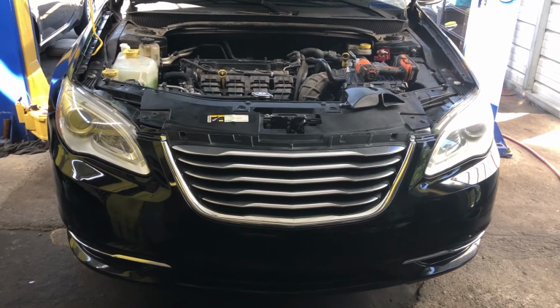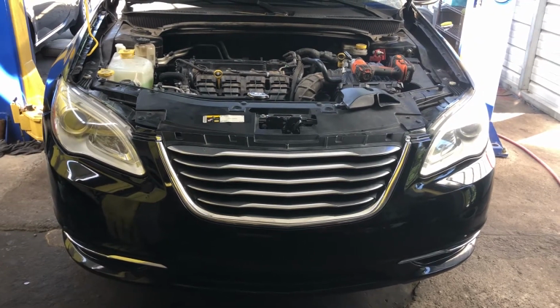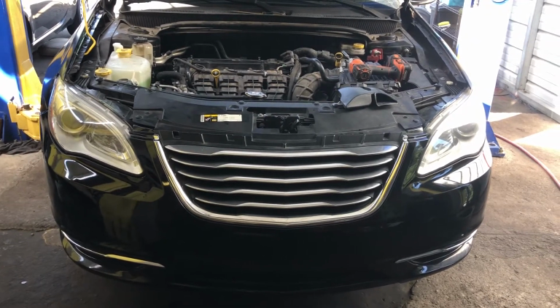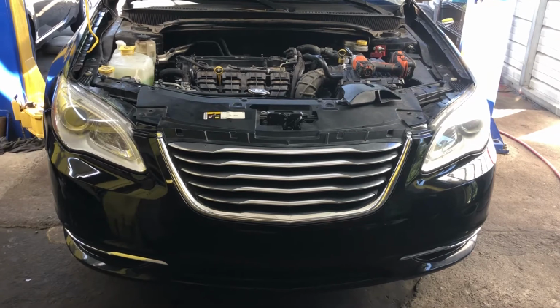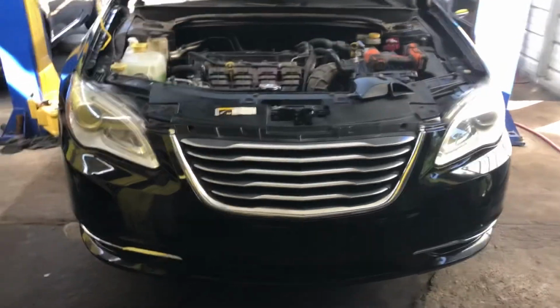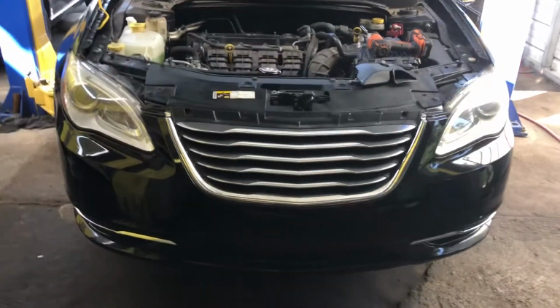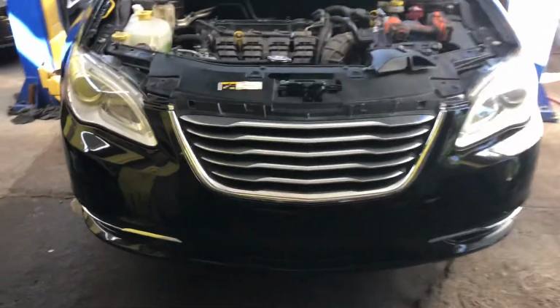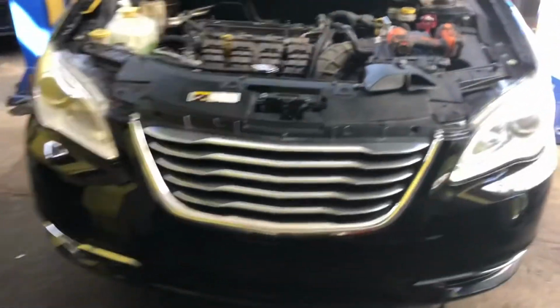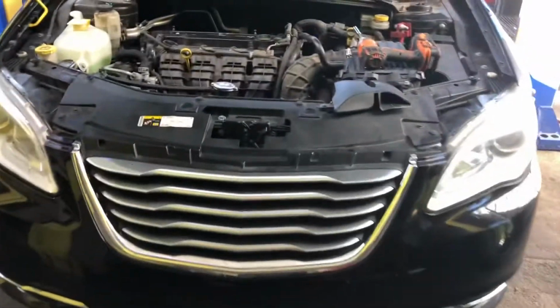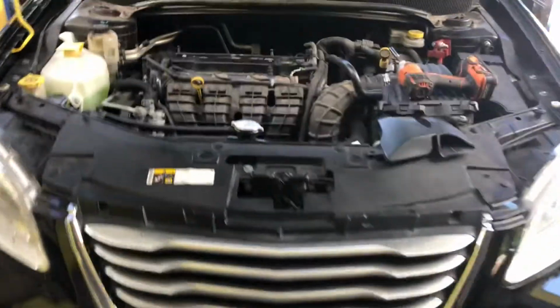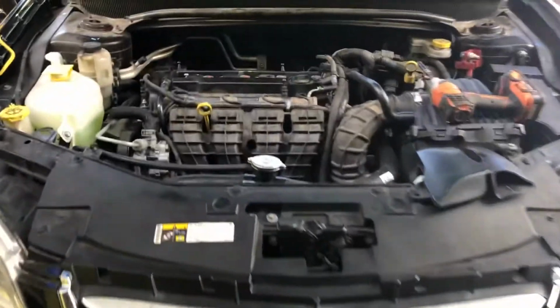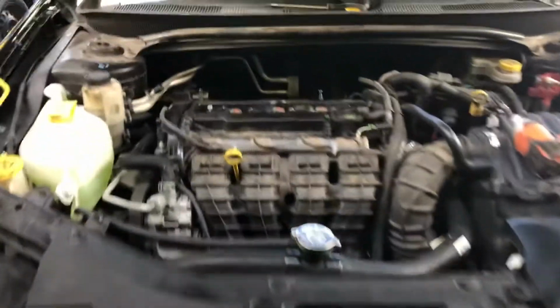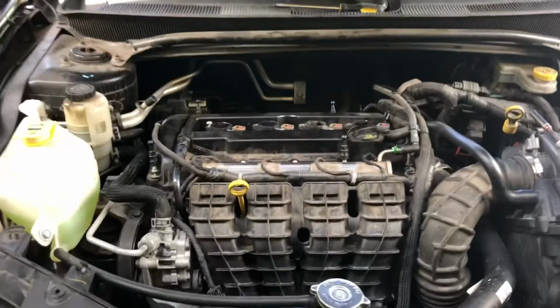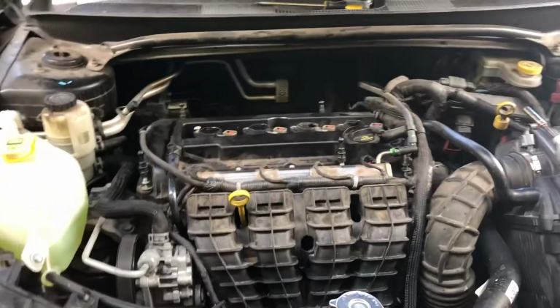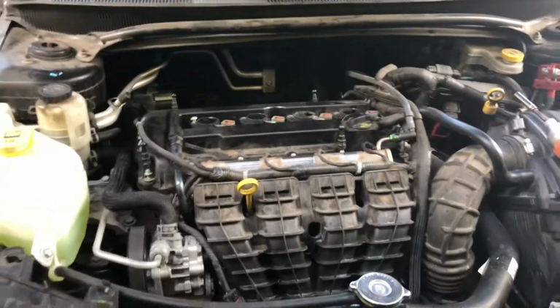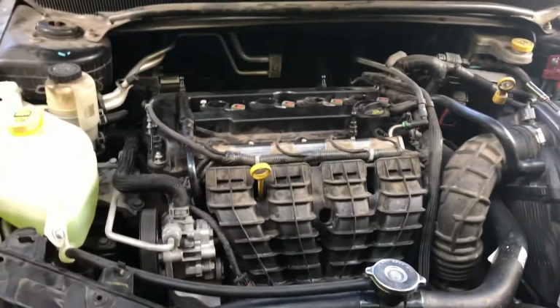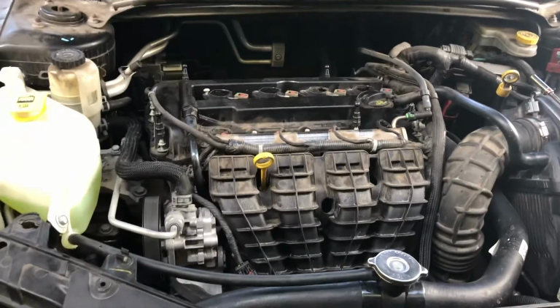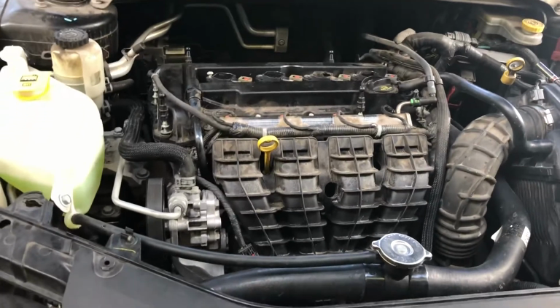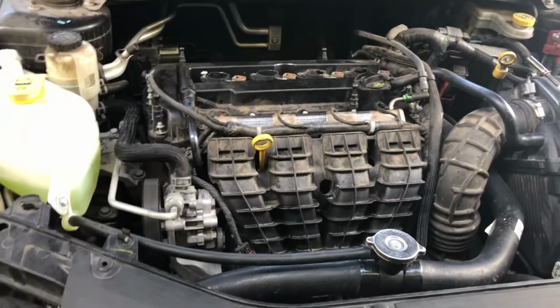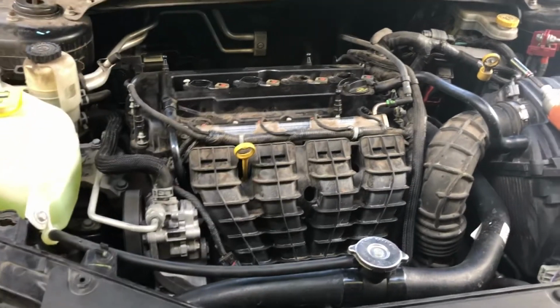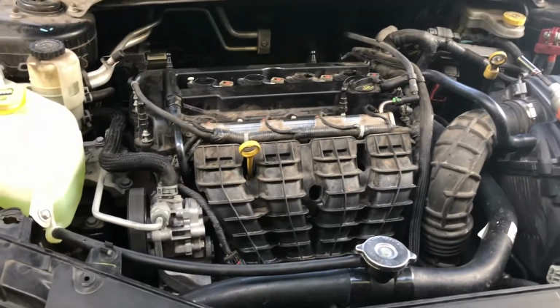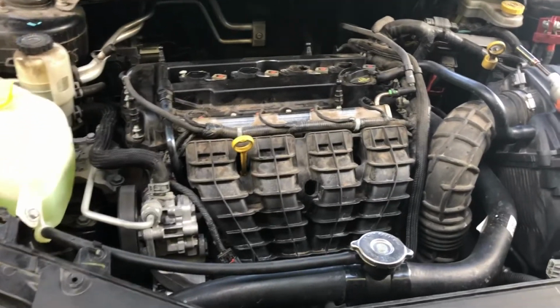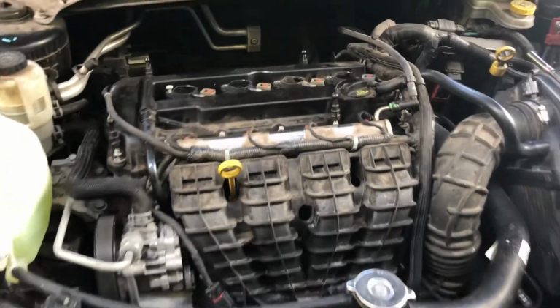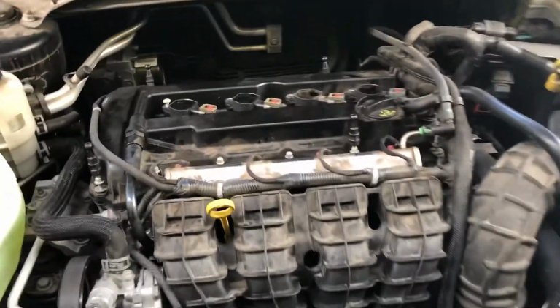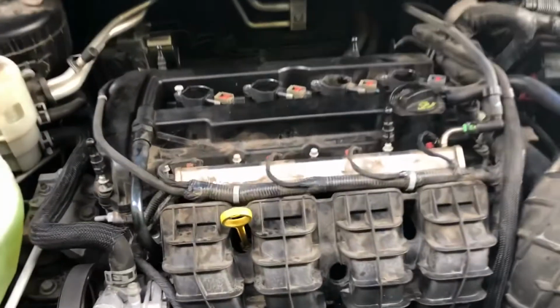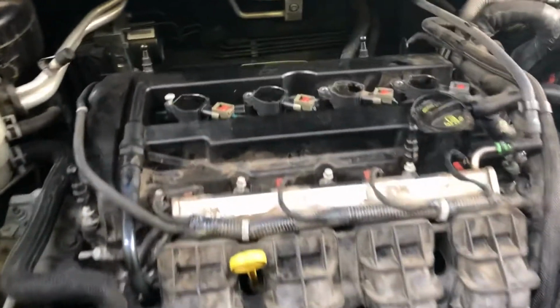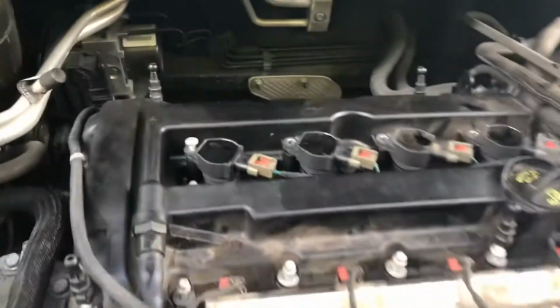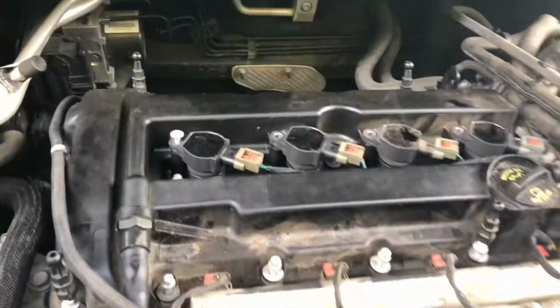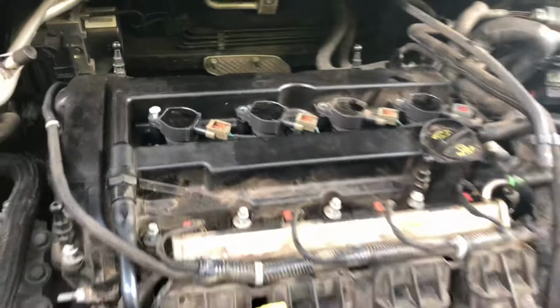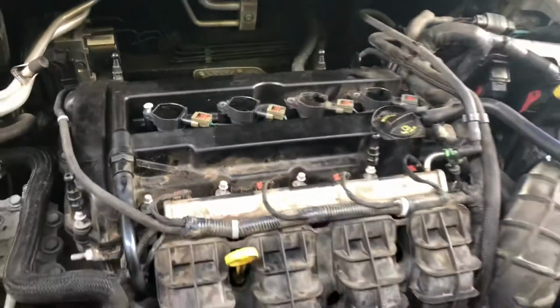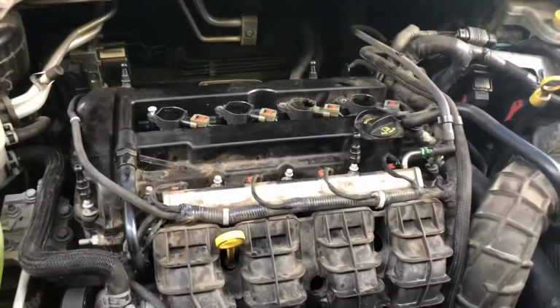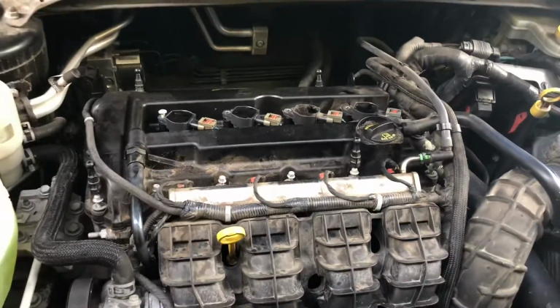2014 Chrysler 200. I'll show you guys how to remove the valve cover if you need to replace the valve cover gasket — you might want to watch this.